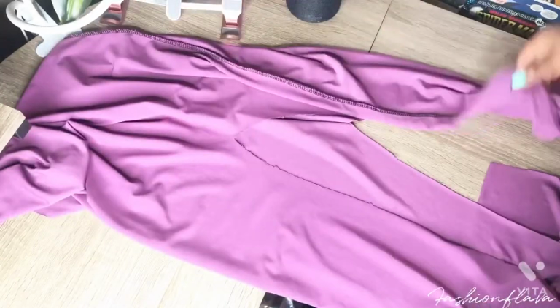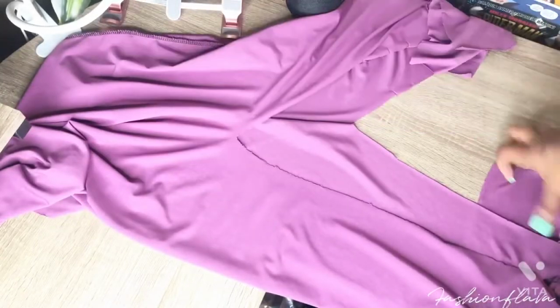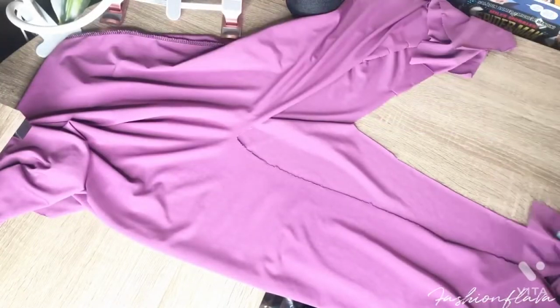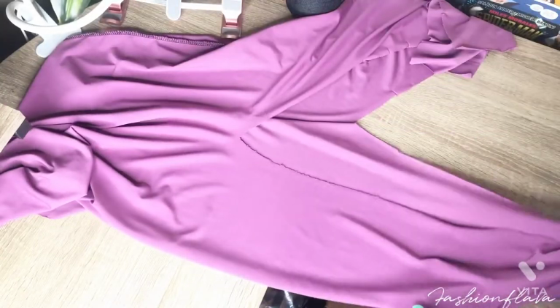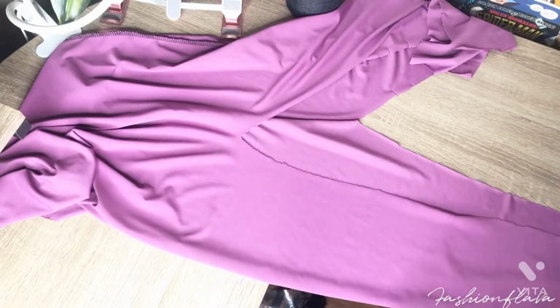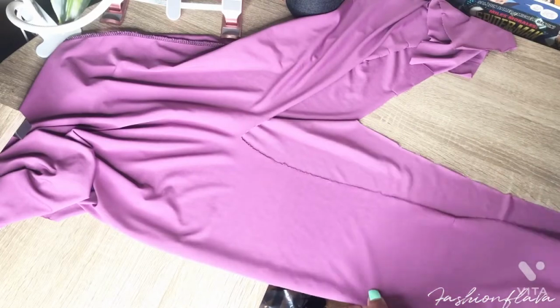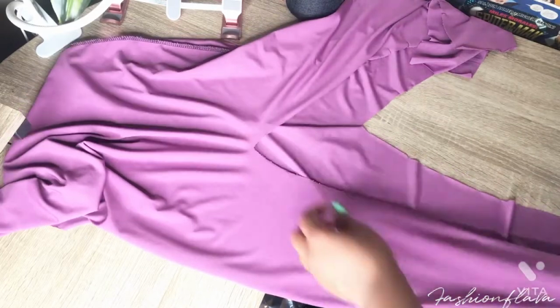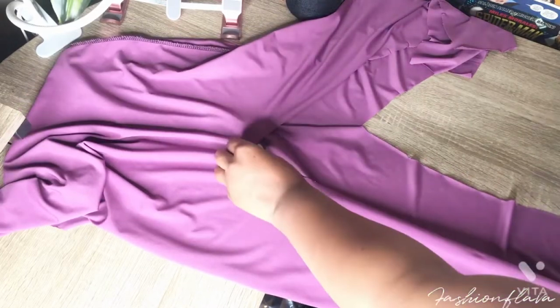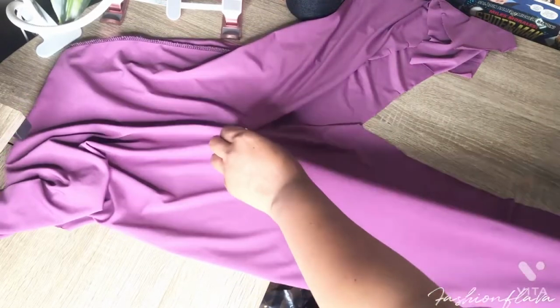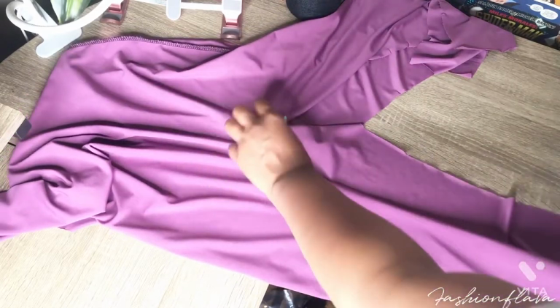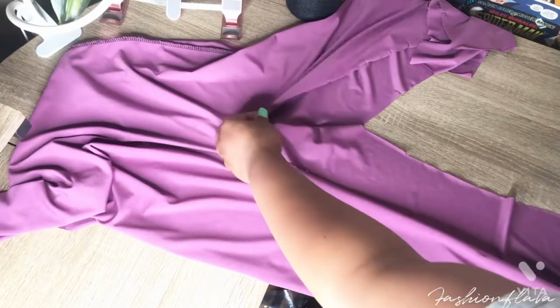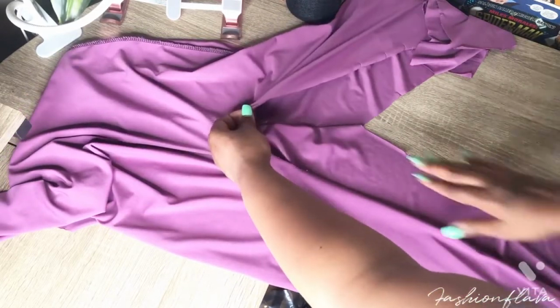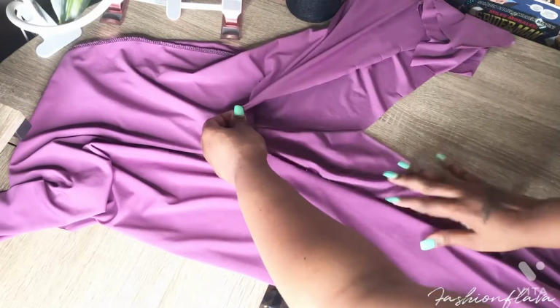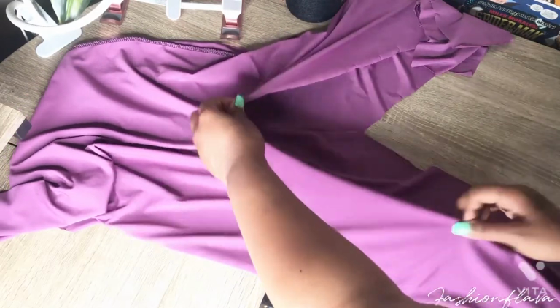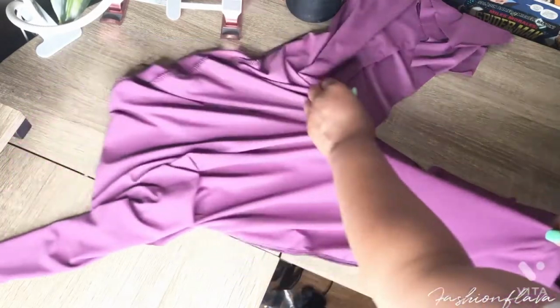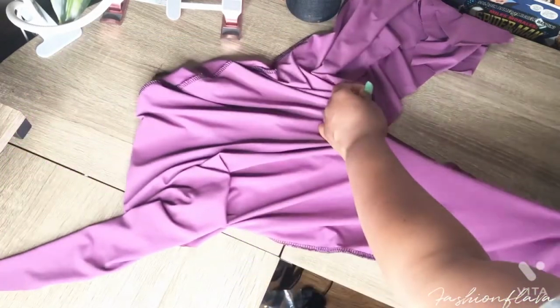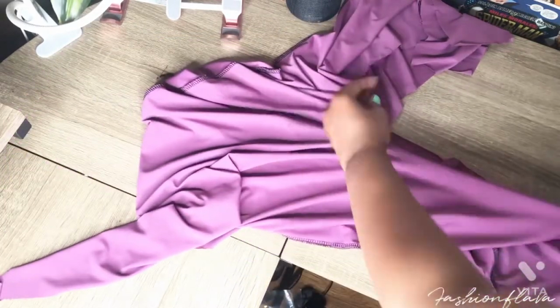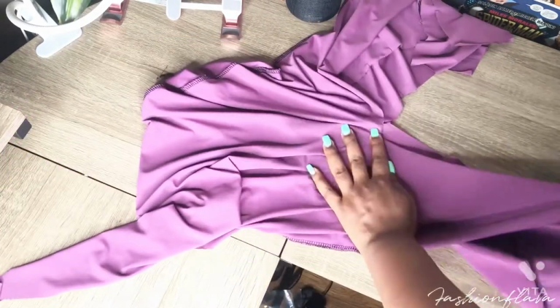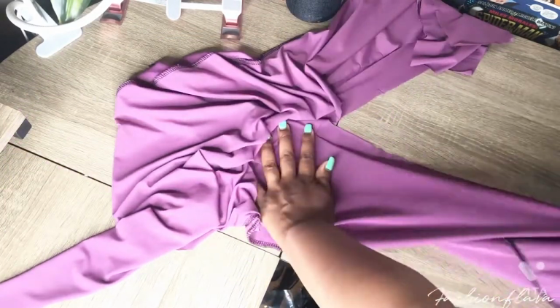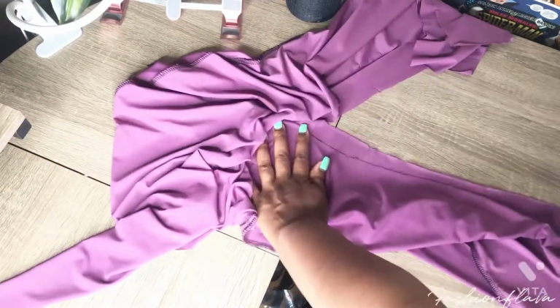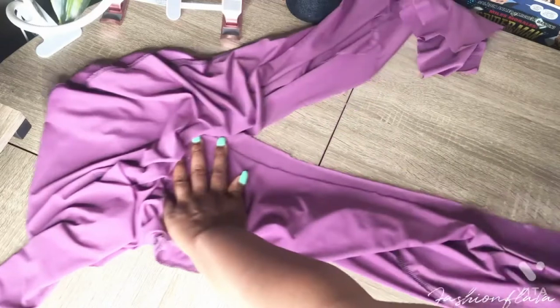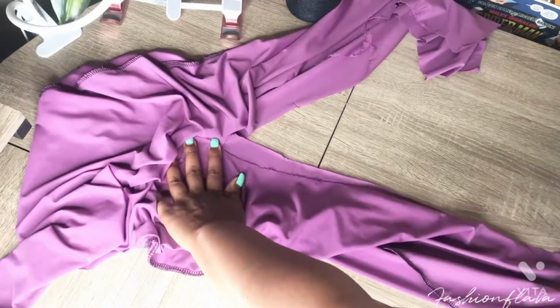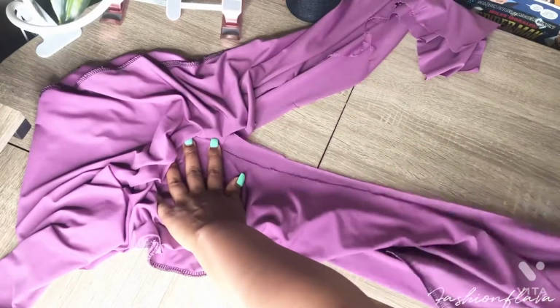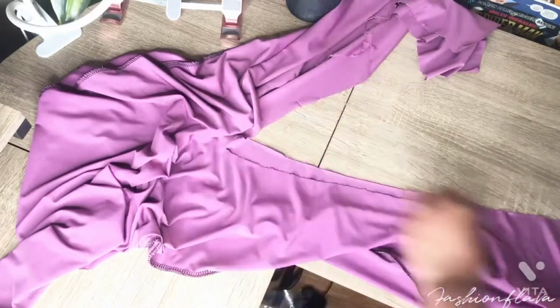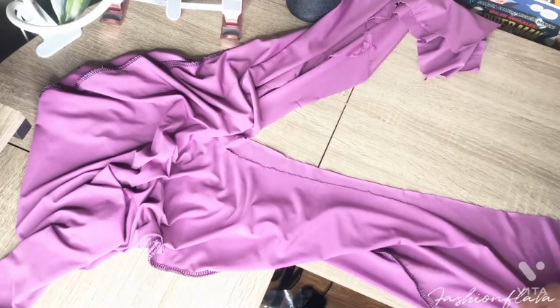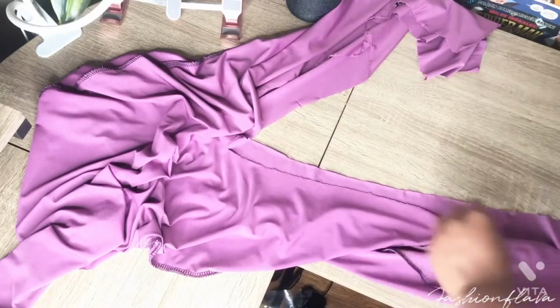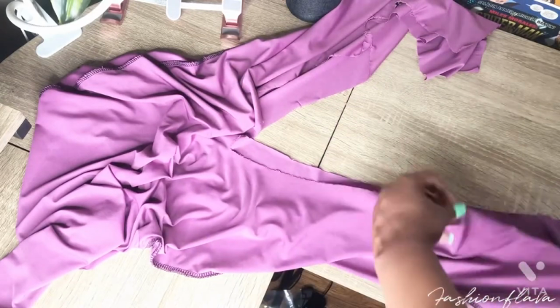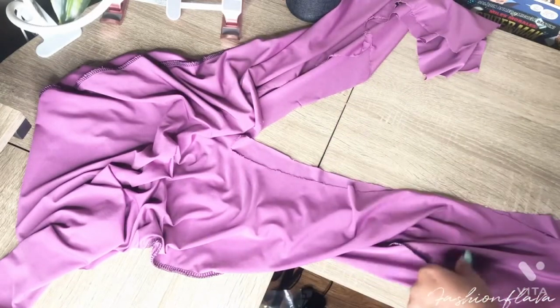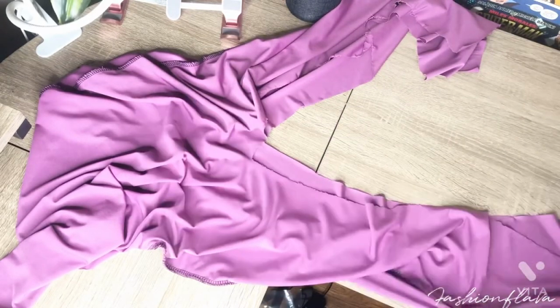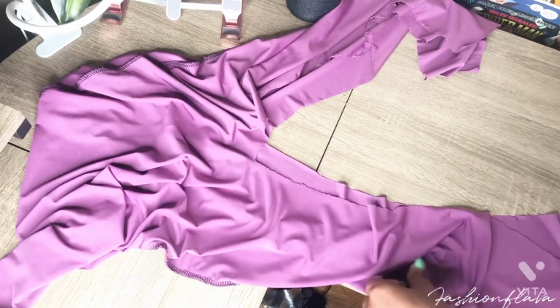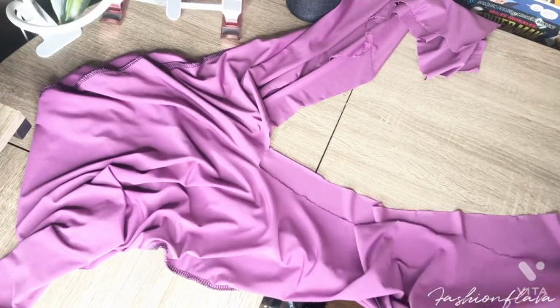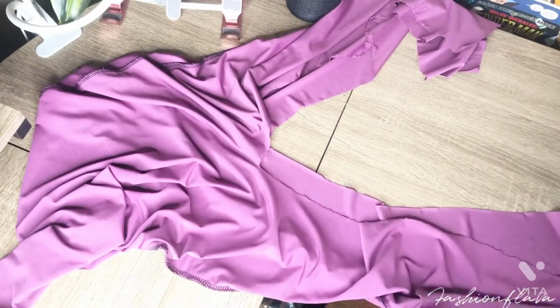The last thing I have to do is sew in the inside seam and the outside.